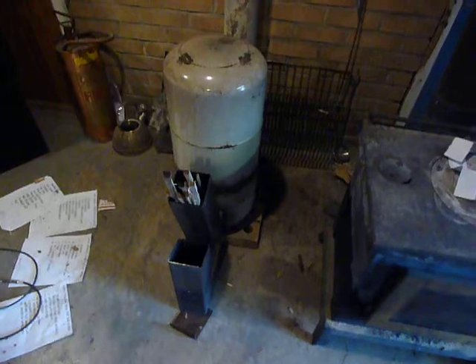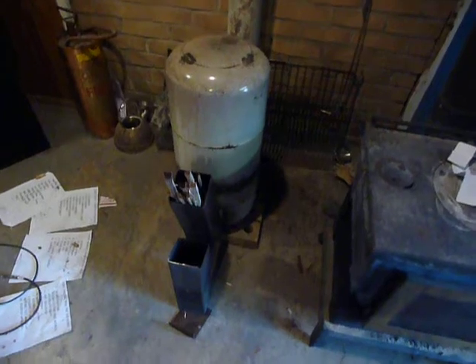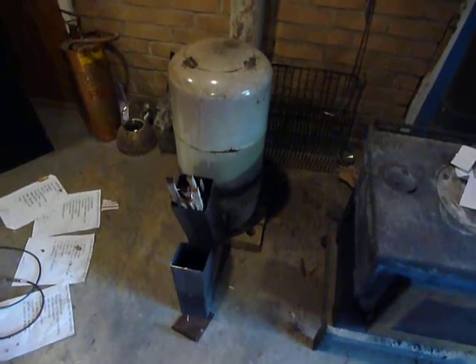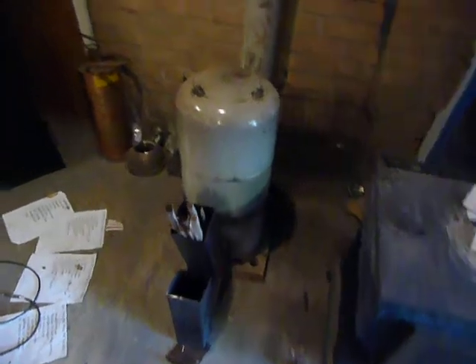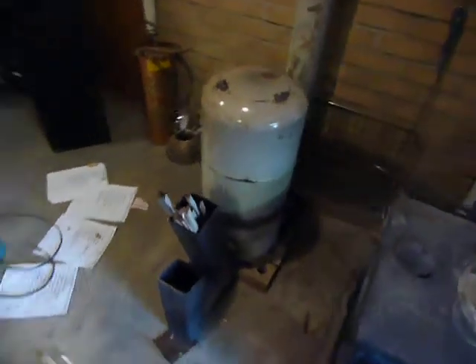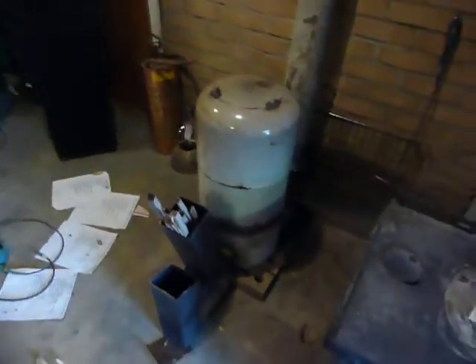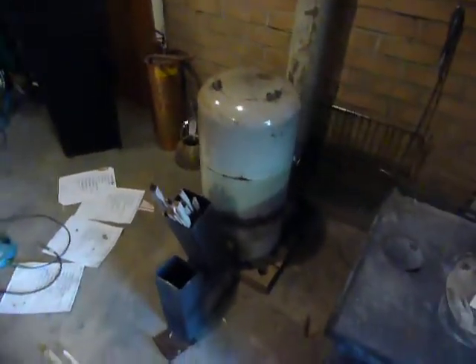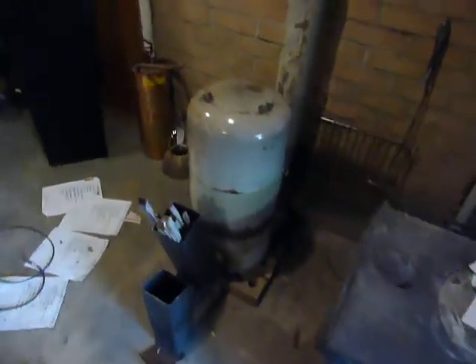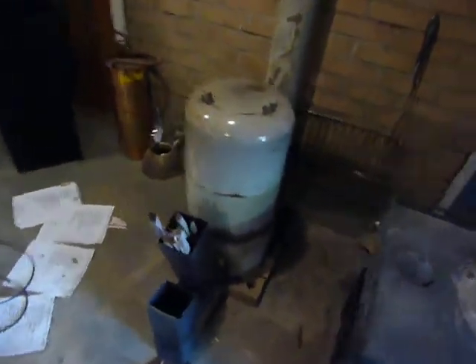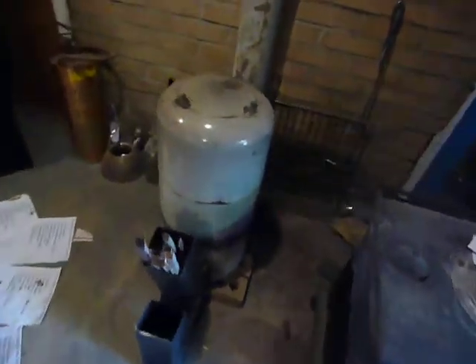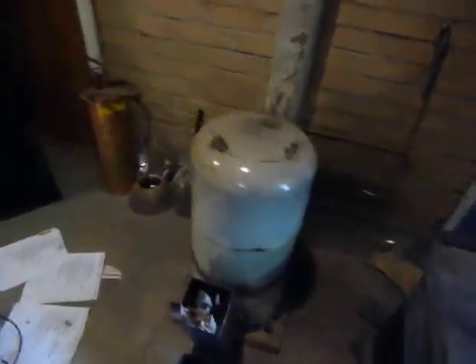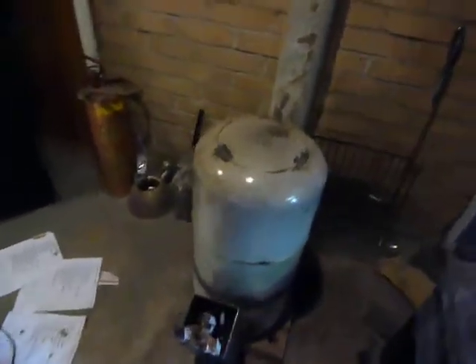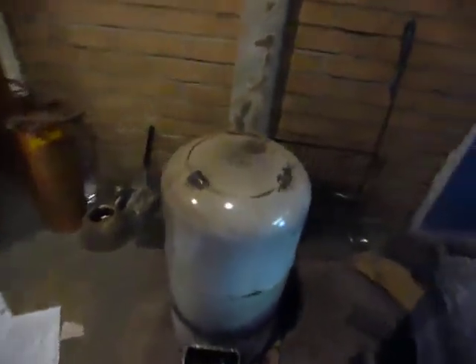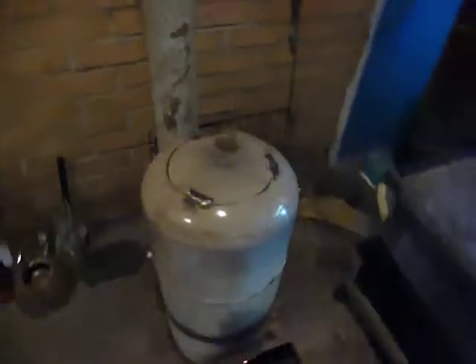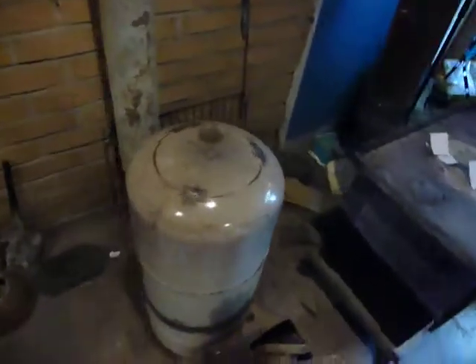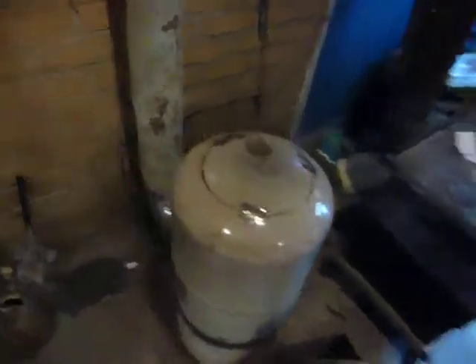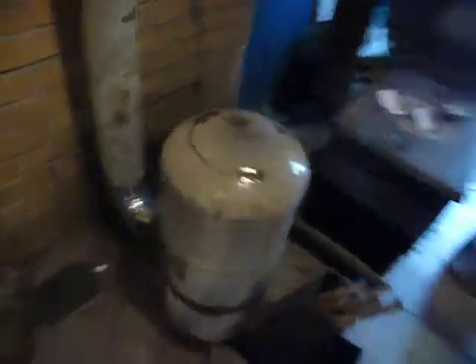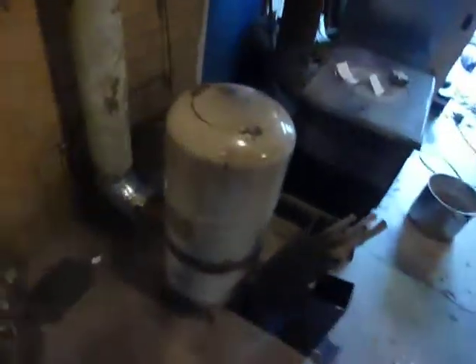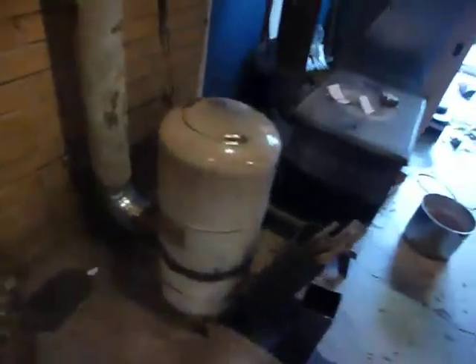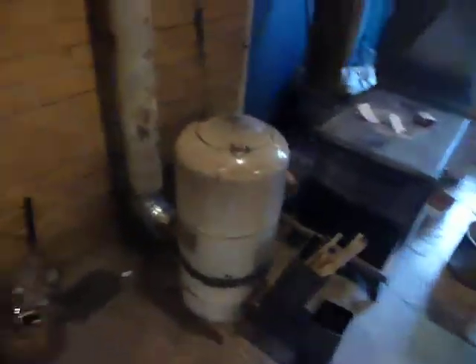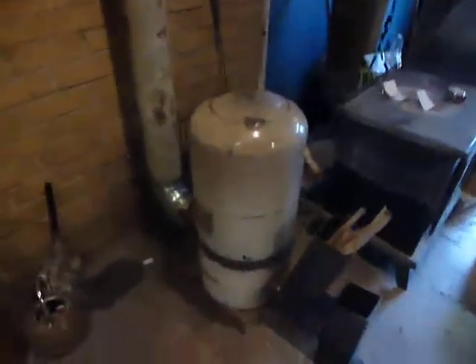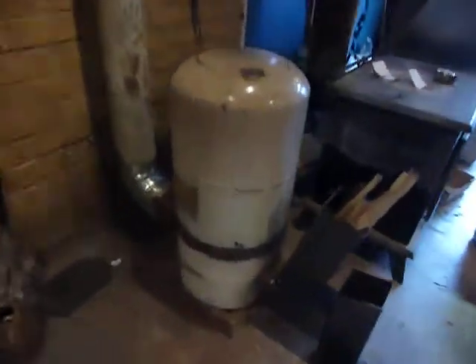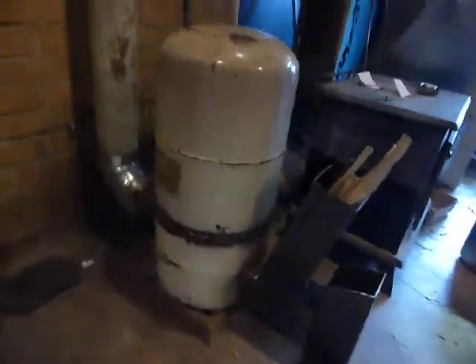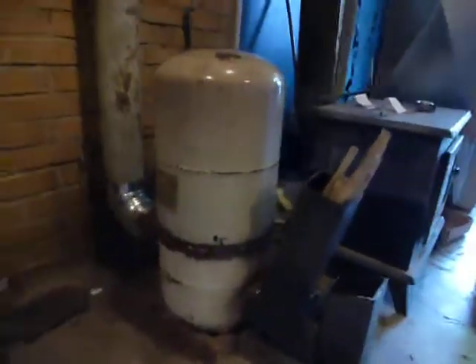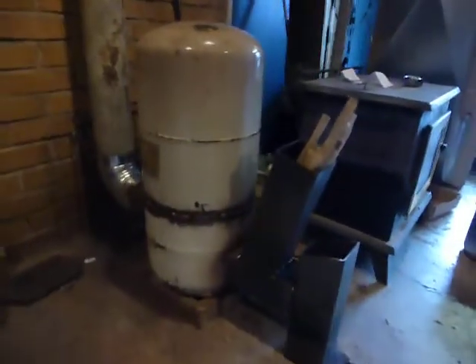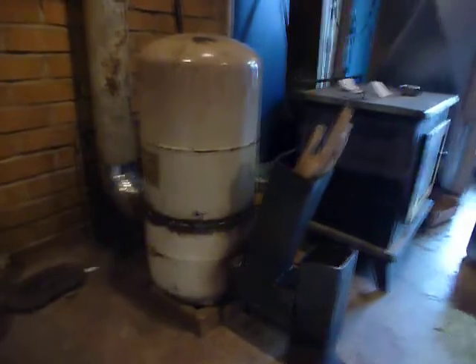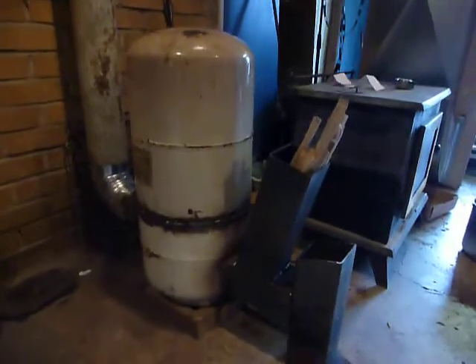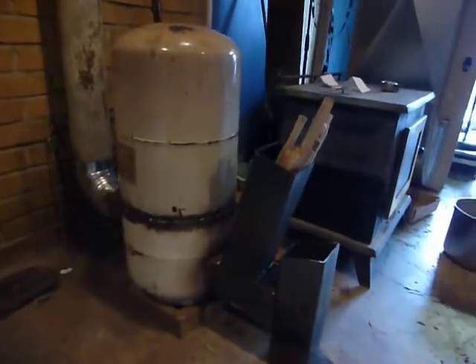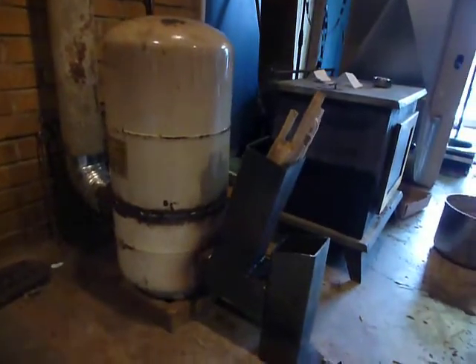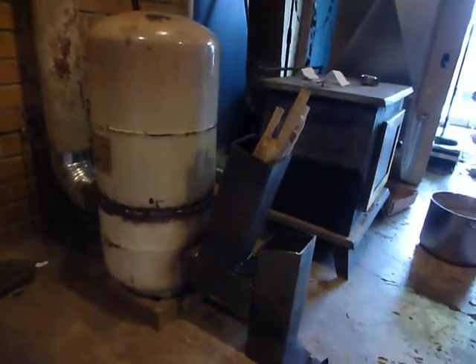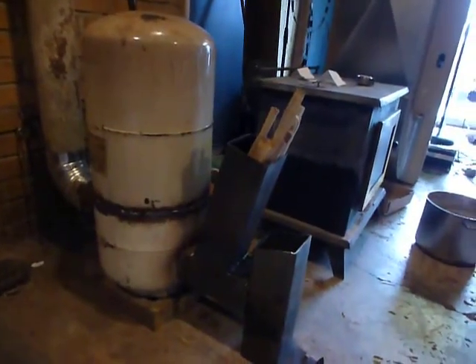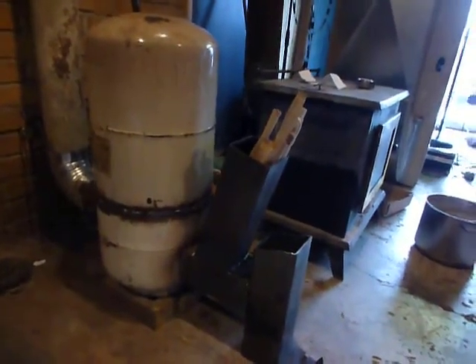This is a rocket stove that I made from a couple of propane cylinders and some four-inch square steel tubing.